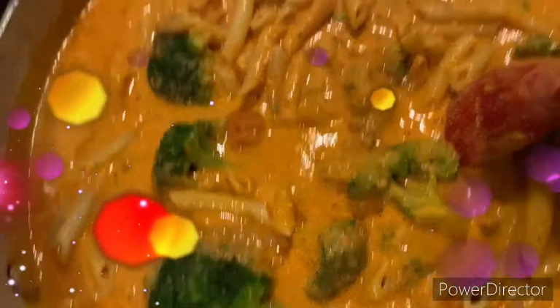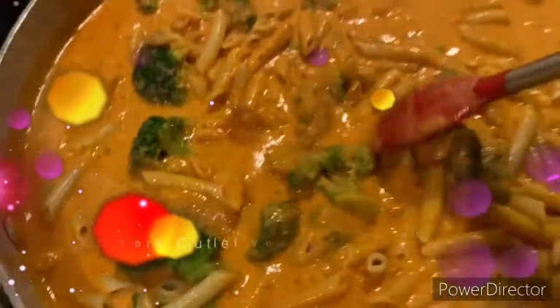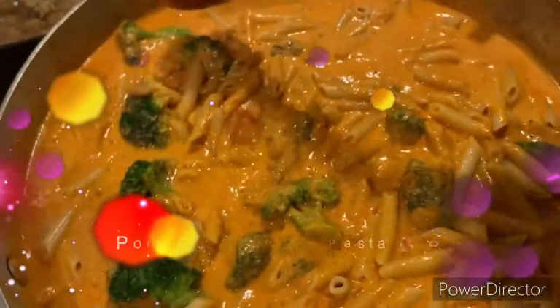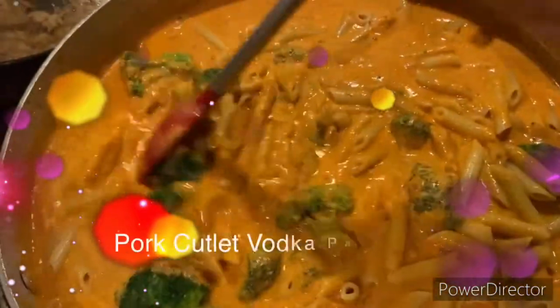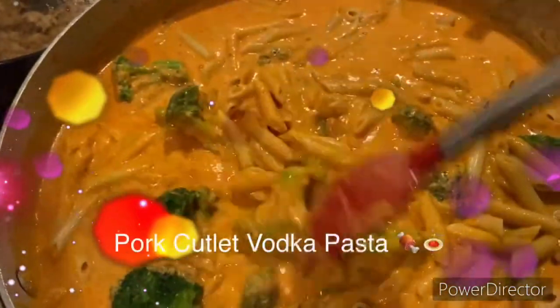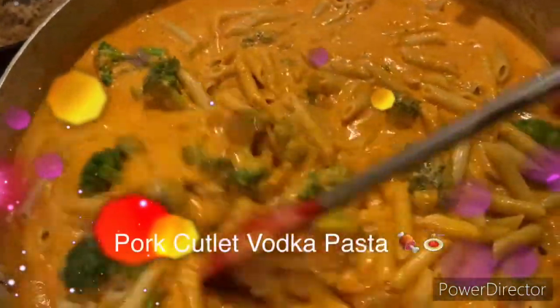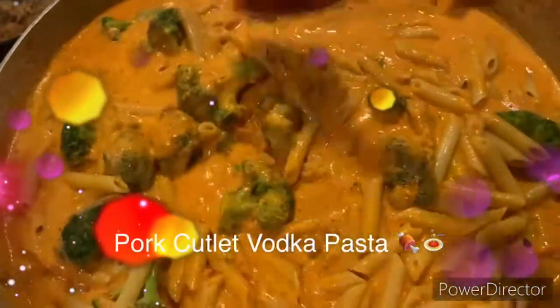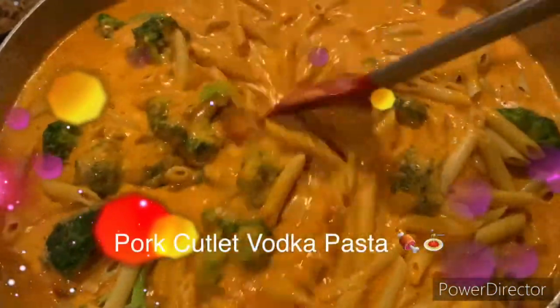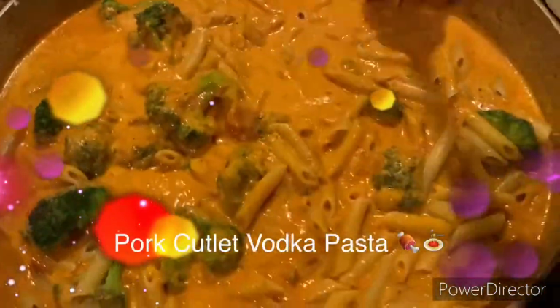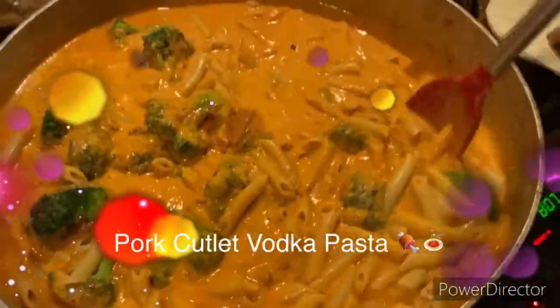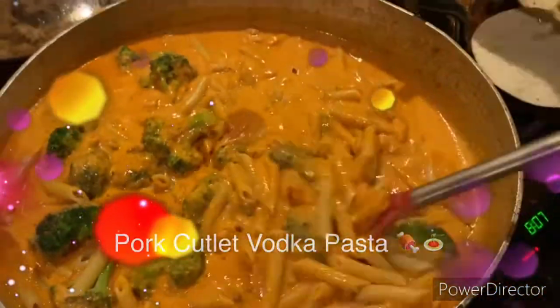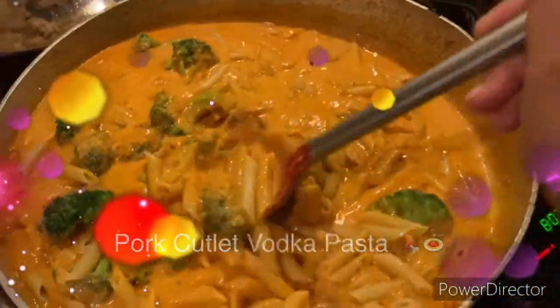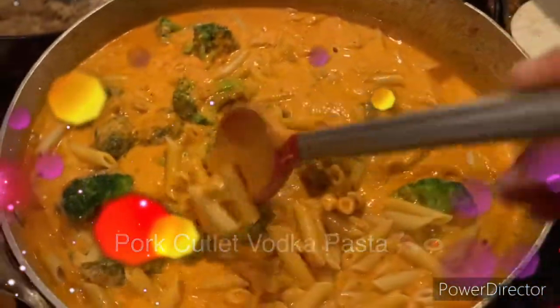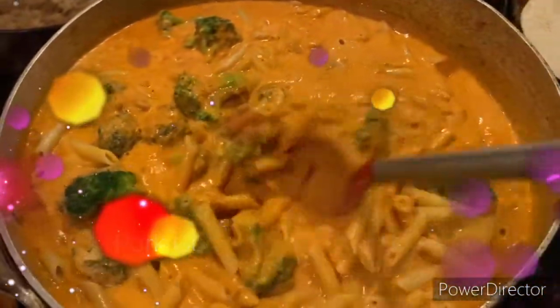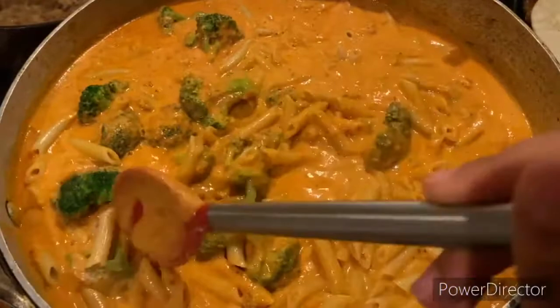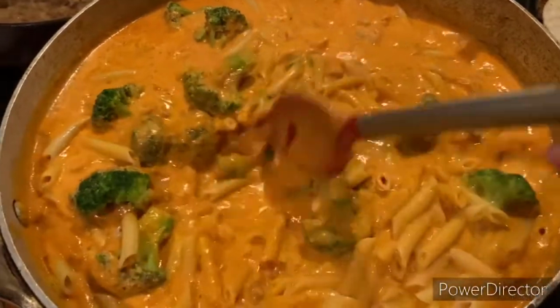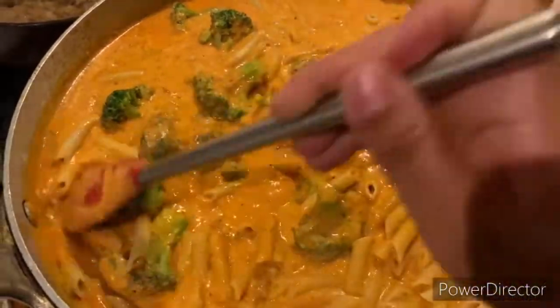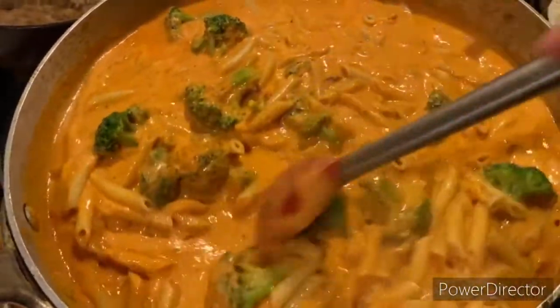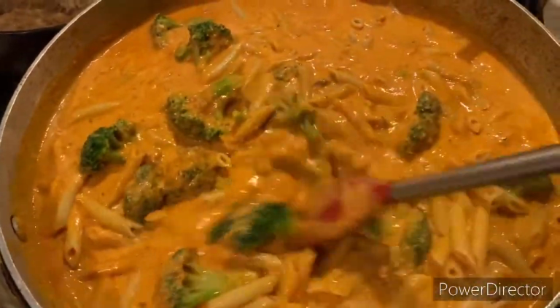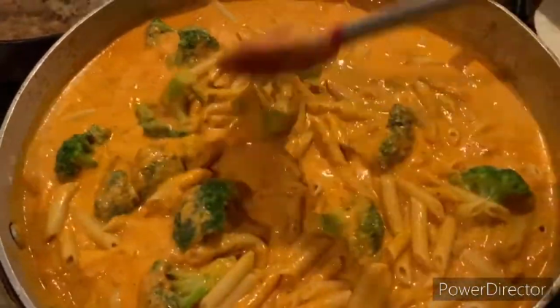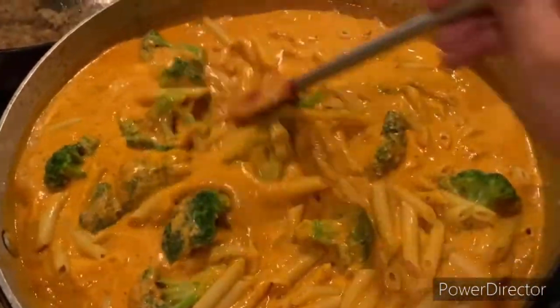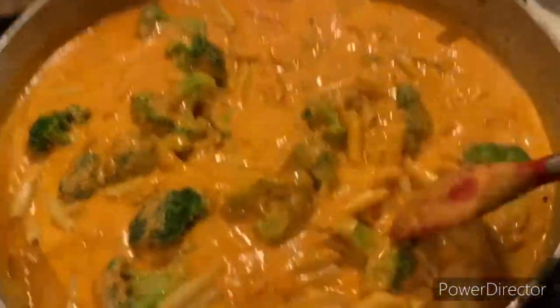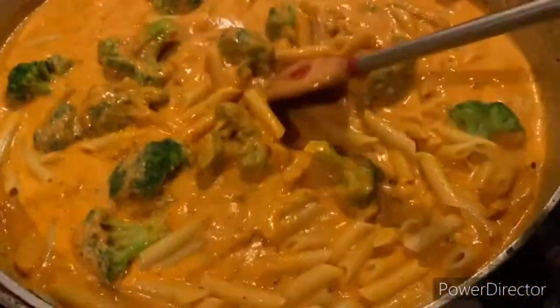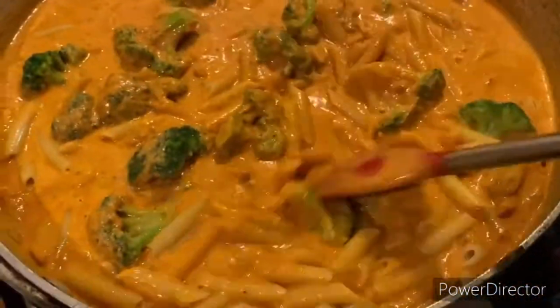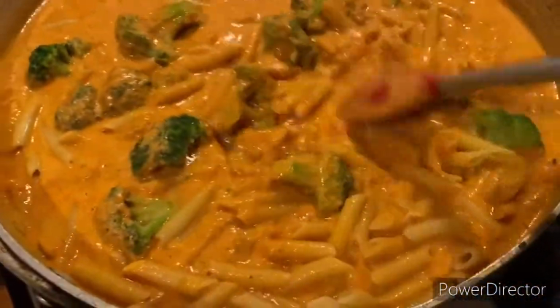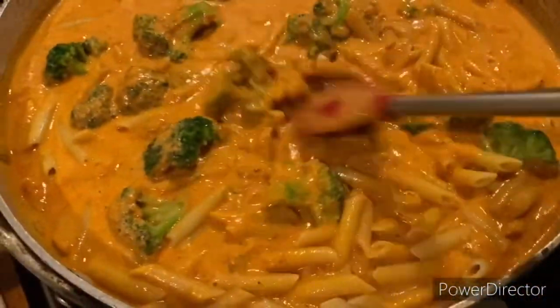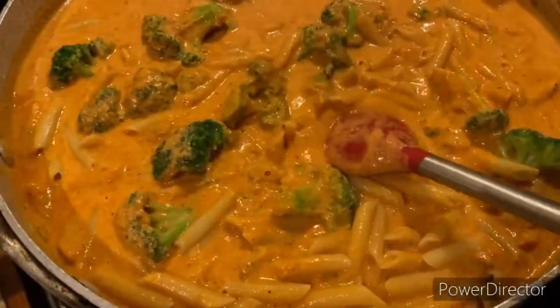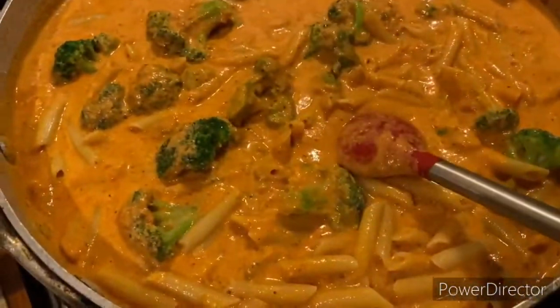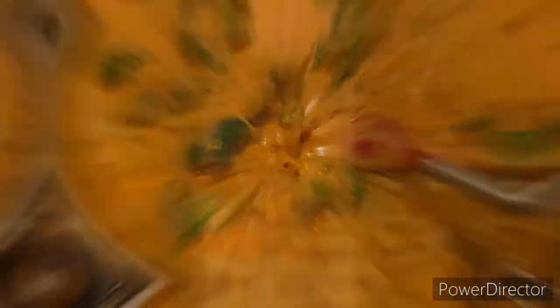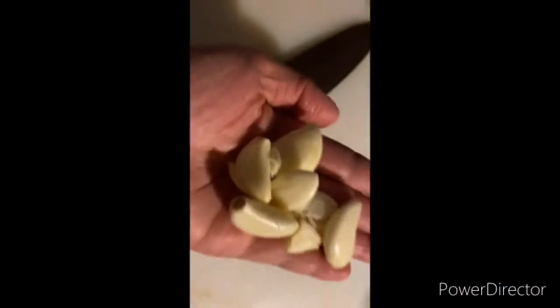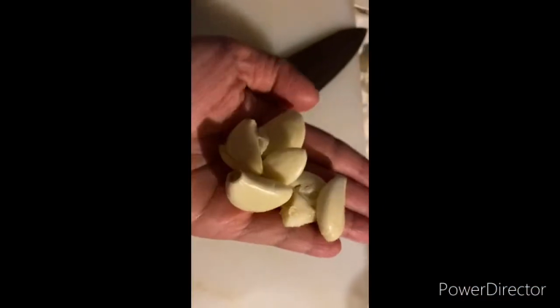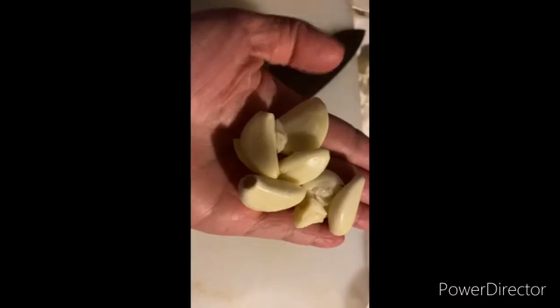Hi everyone and welcome back to another episode of What's for Dinner. Tonight we are making some pork cutlet vodka pasta. Let's go ahead and jump right in as to how I made this delicious plate.